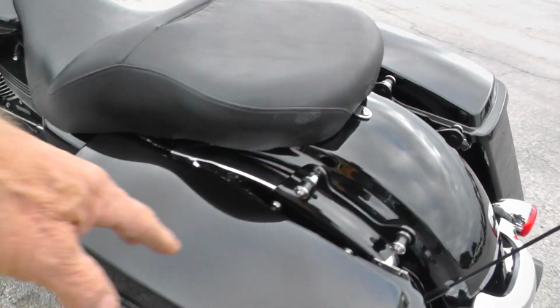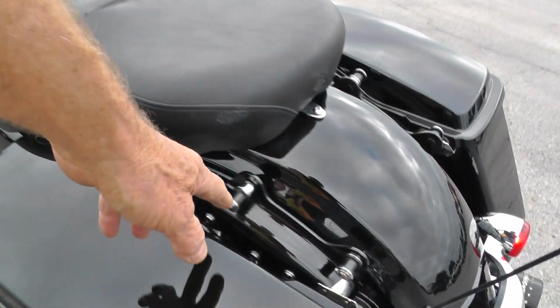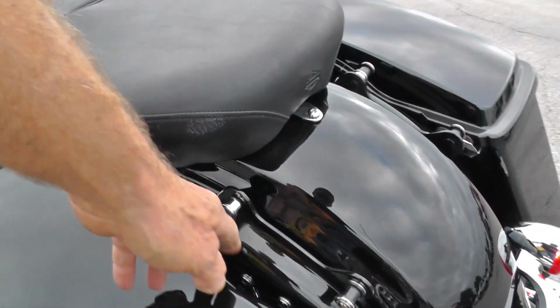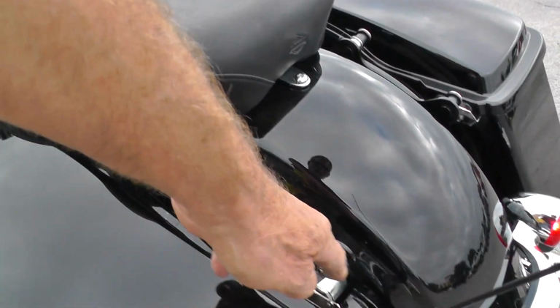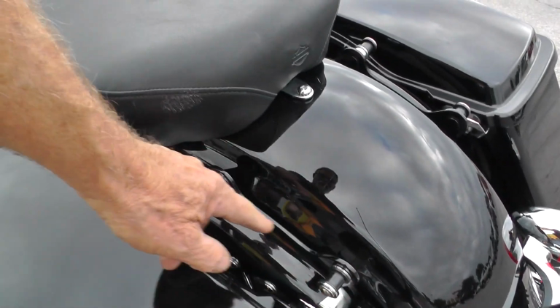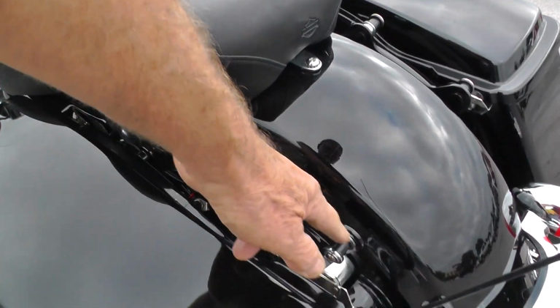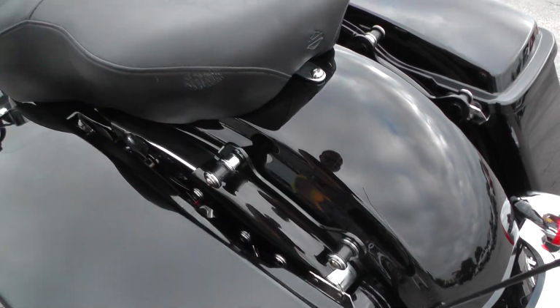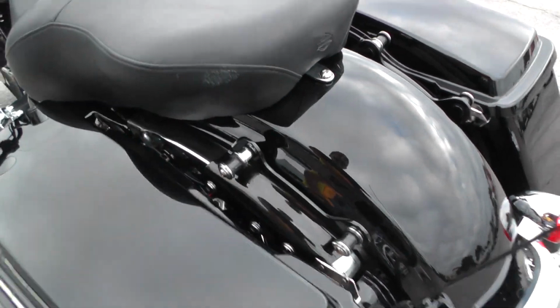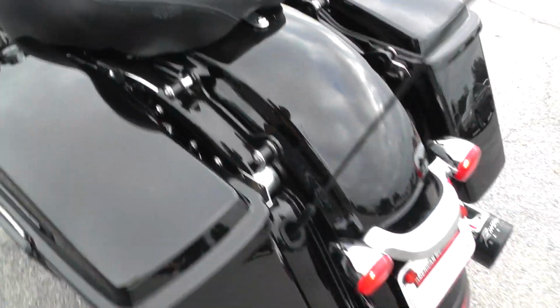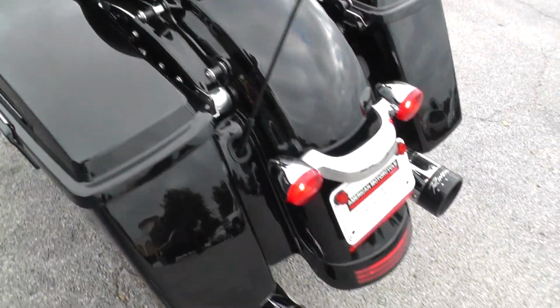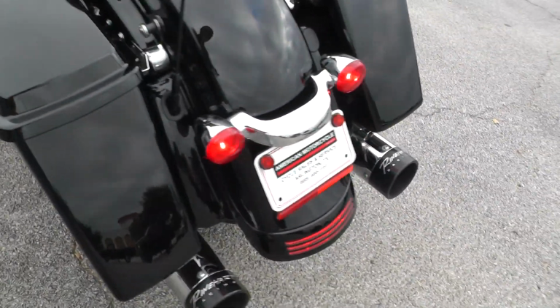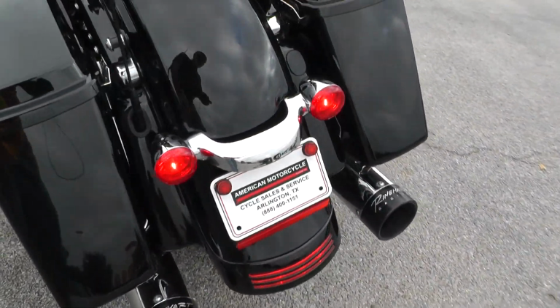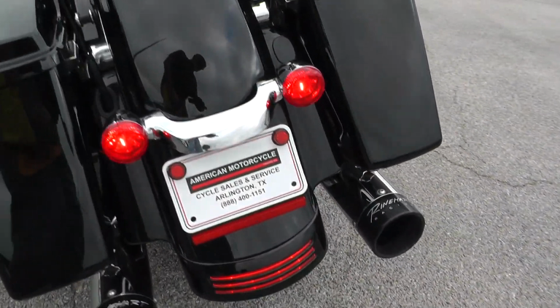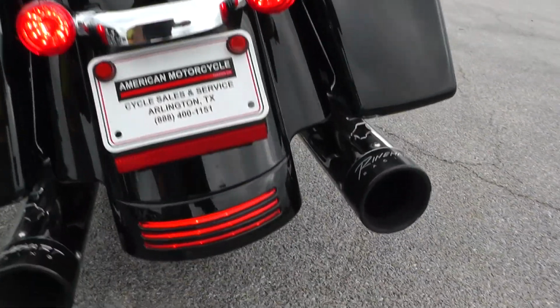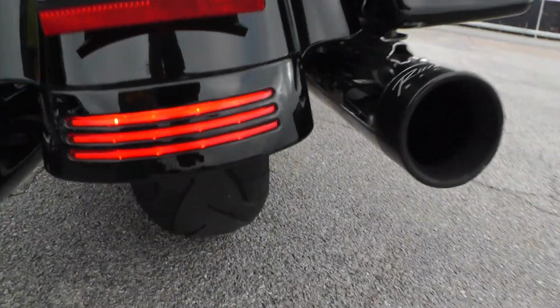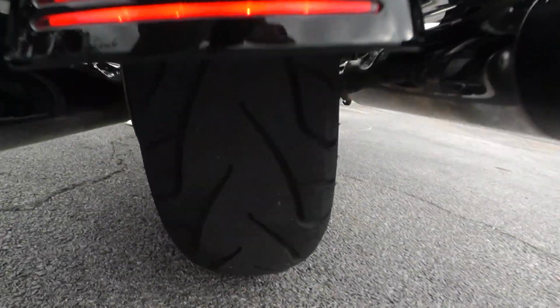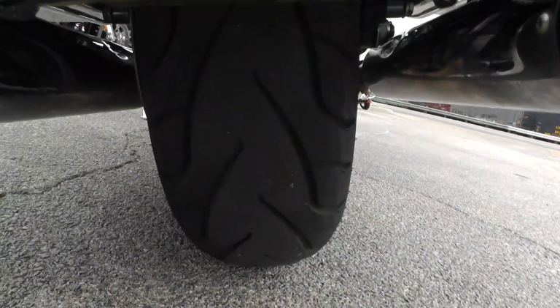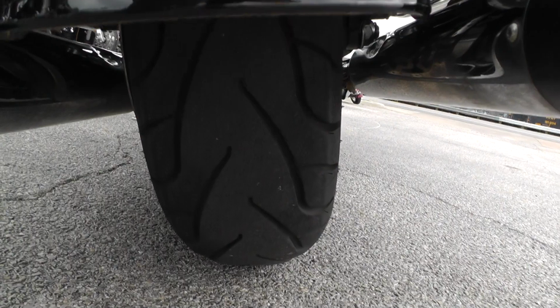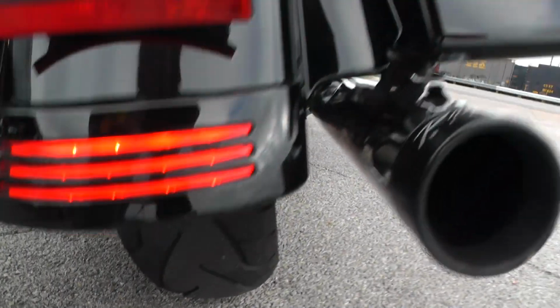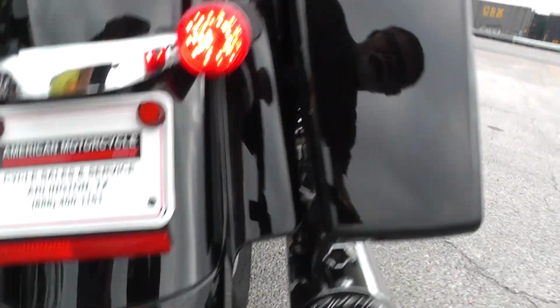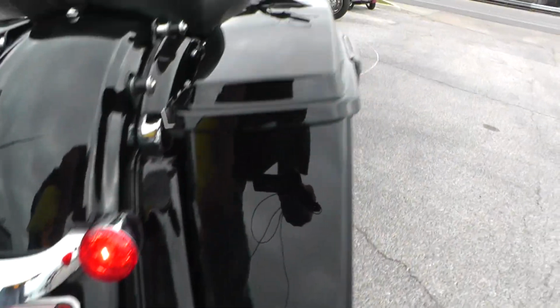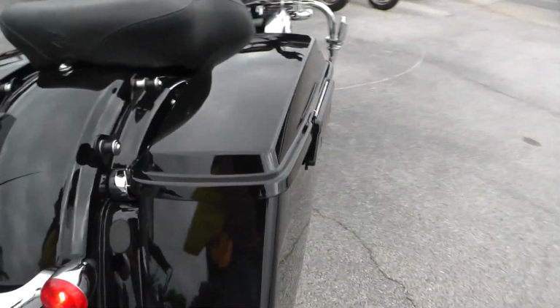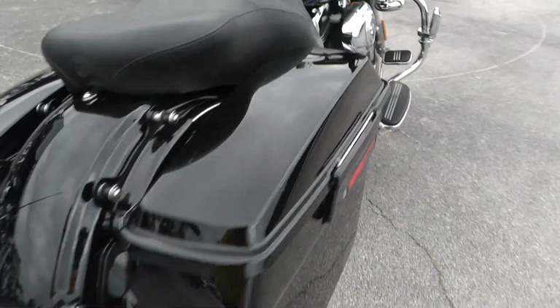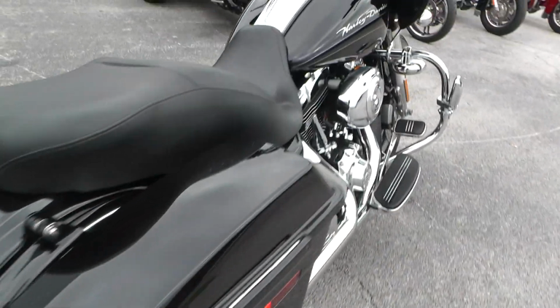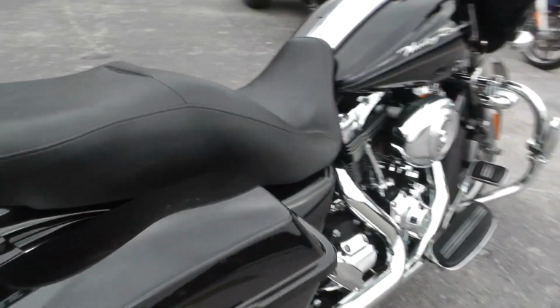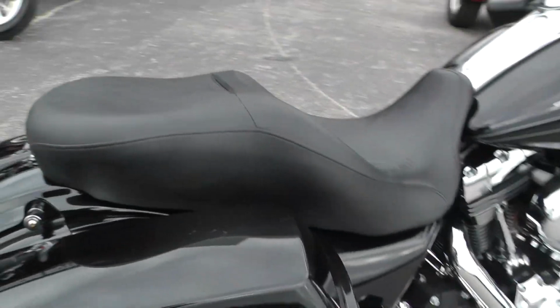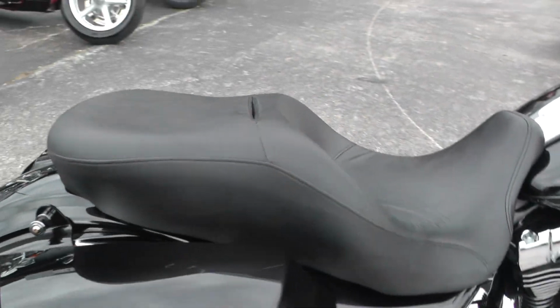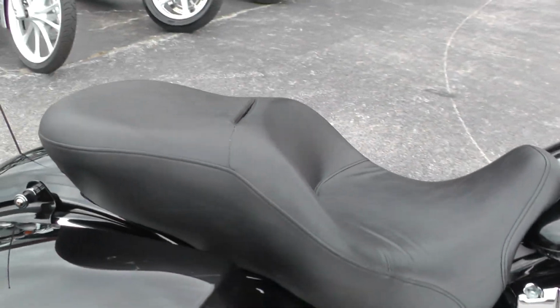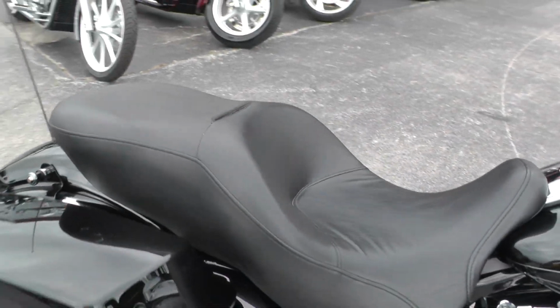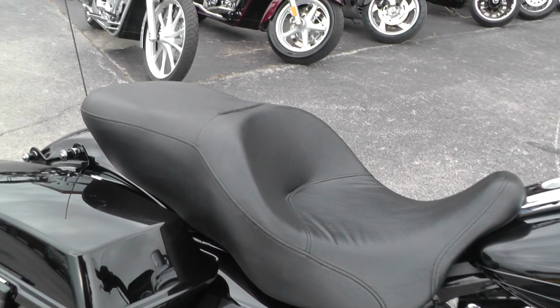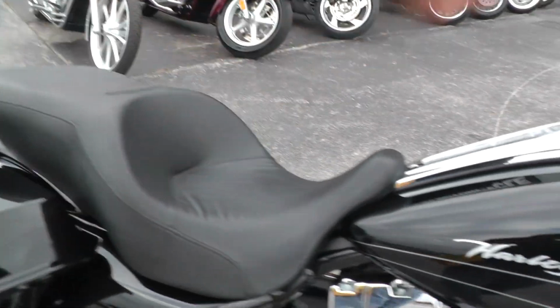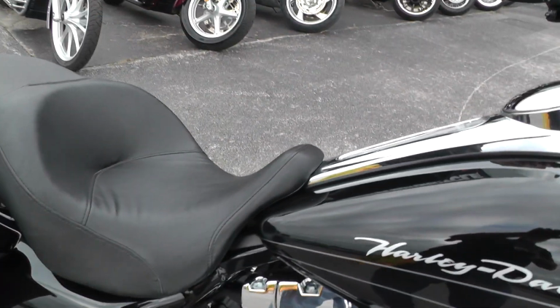Got these driving lights down there on the engine guard. Docking hardware back here for backrest. Luggage rack. A set of Reinhardt racing exhausts. Excellent tire on the rear. Large sundowner touring seat on there.